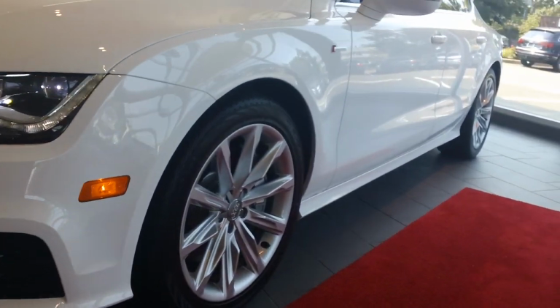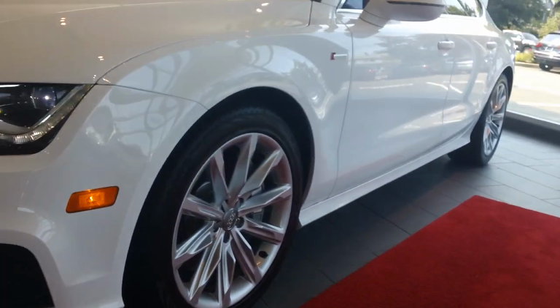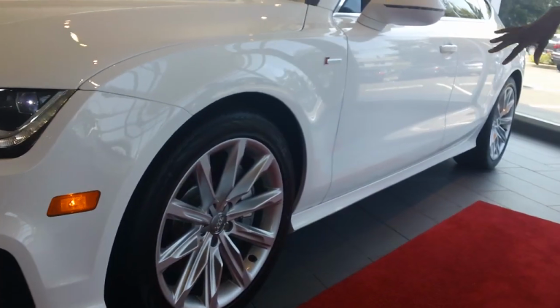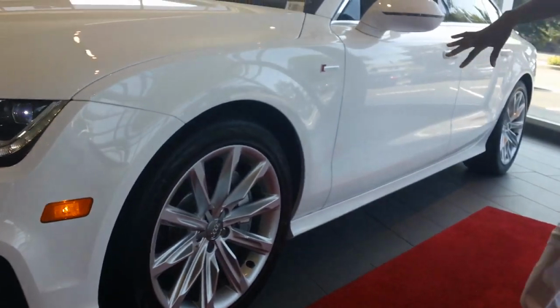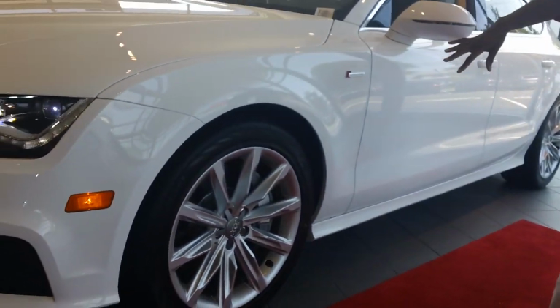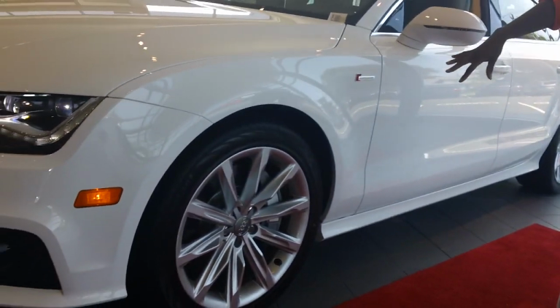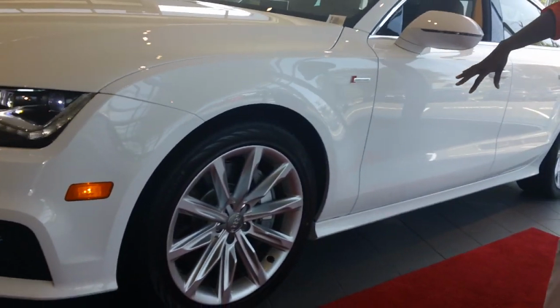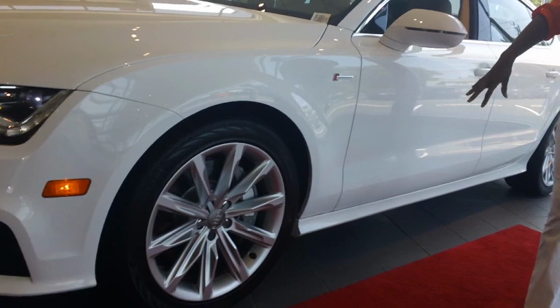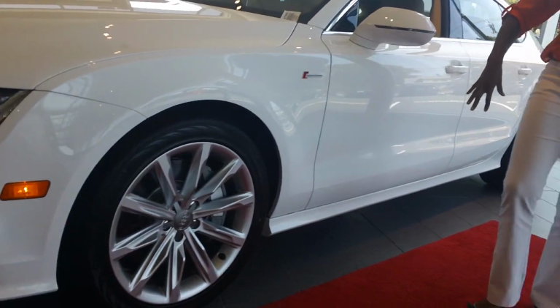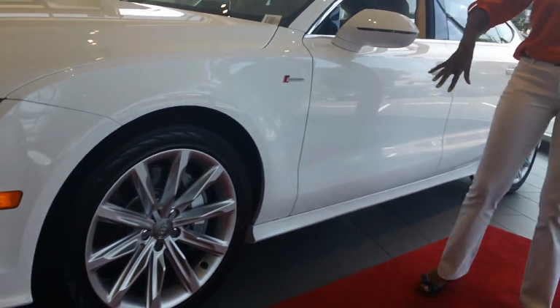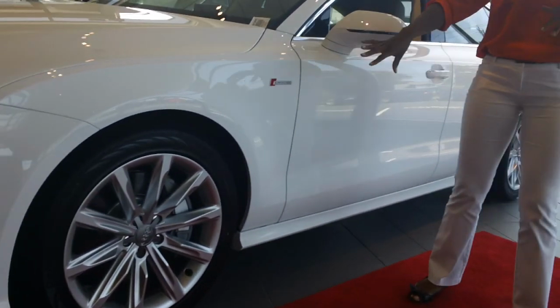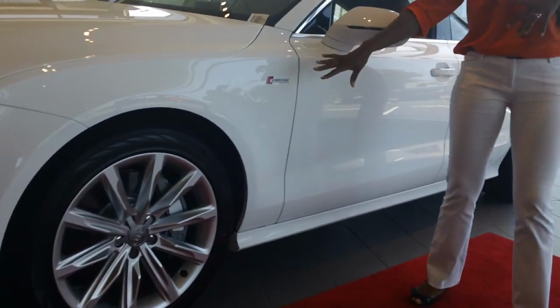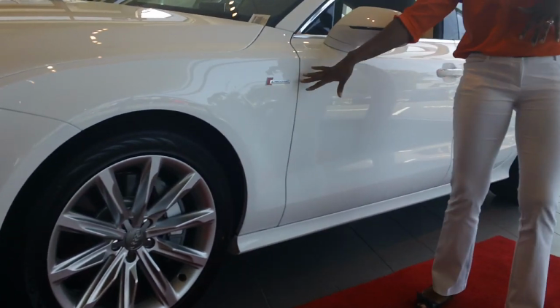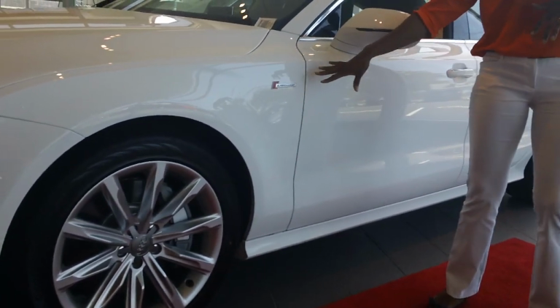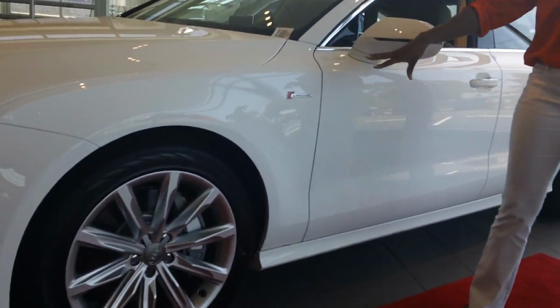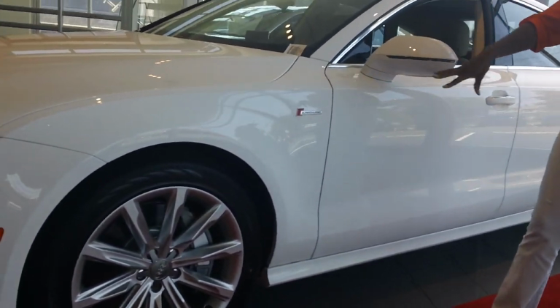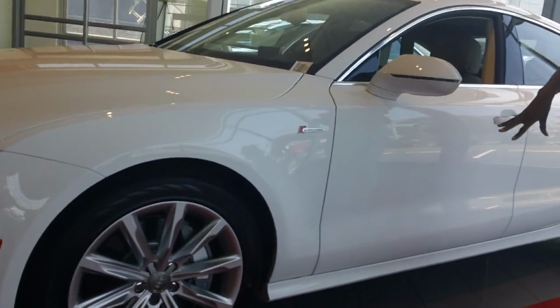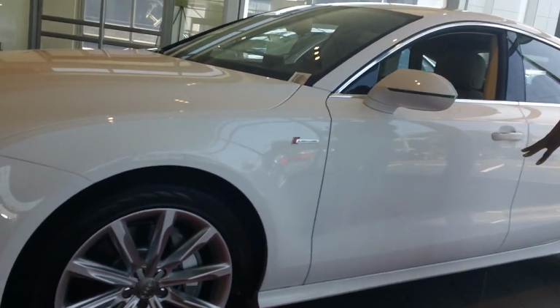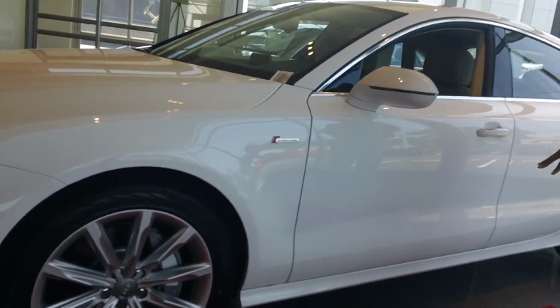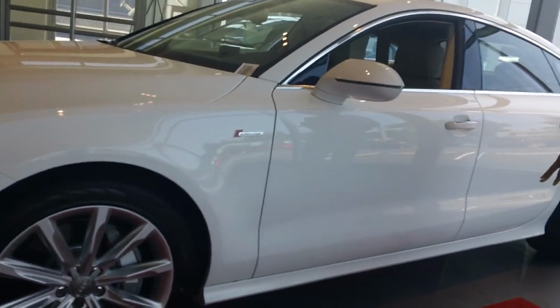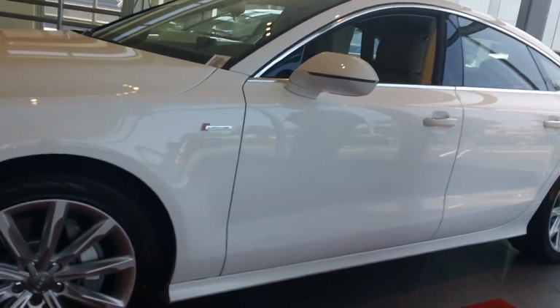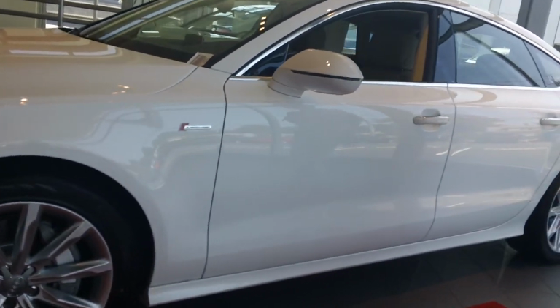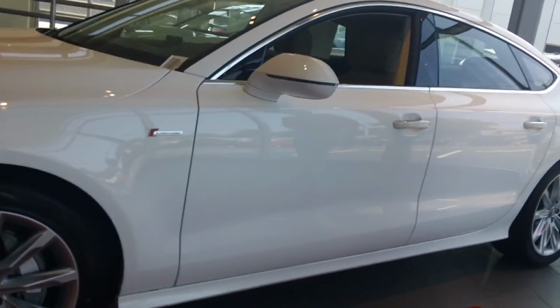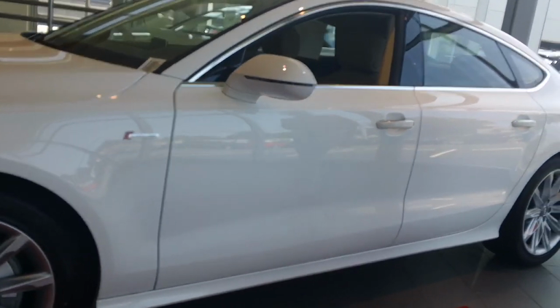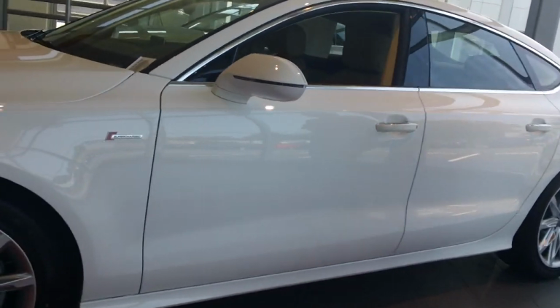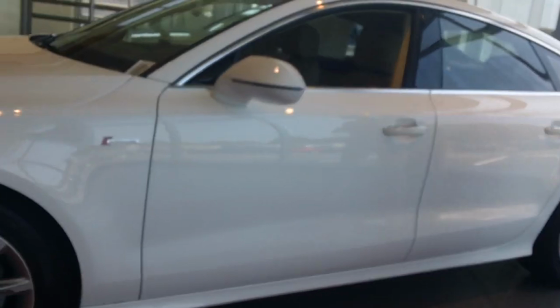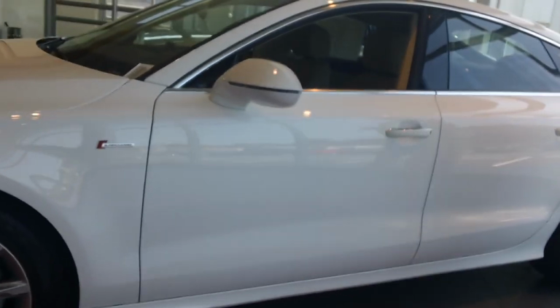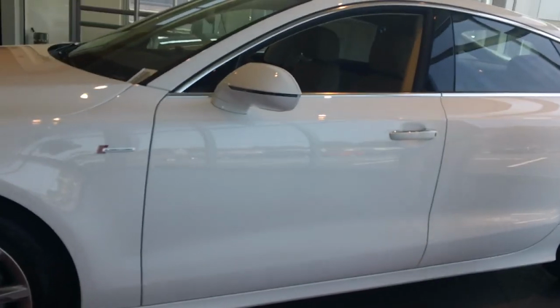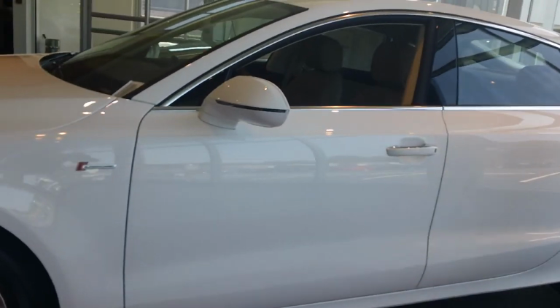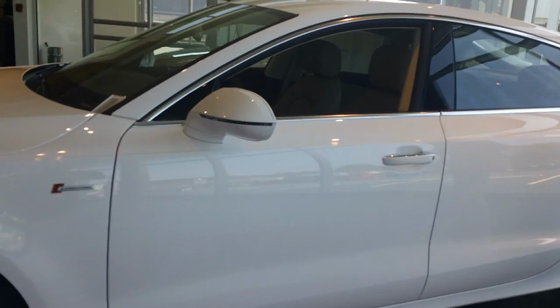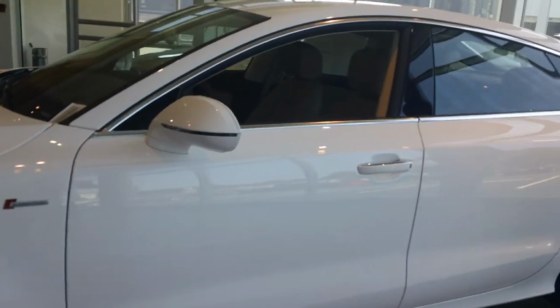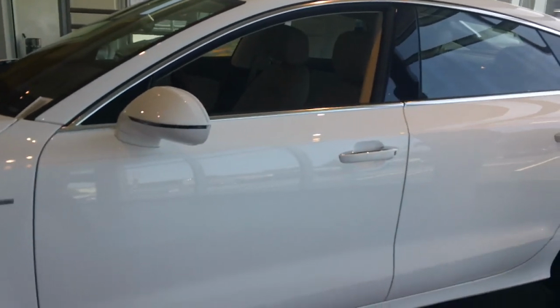It's equipped with the 19-inch wheels. Of course, a supercharged badge with a 3.0 turbo. Again, this is the Ibis White.